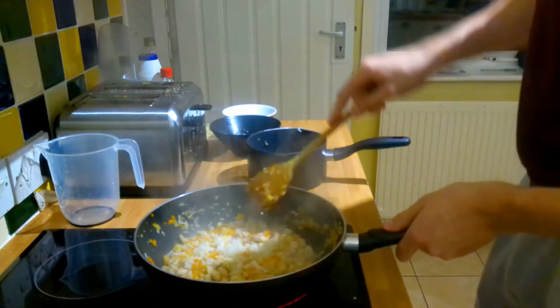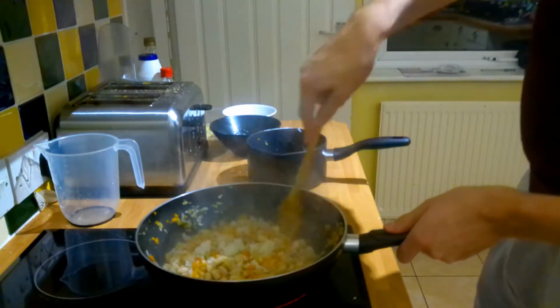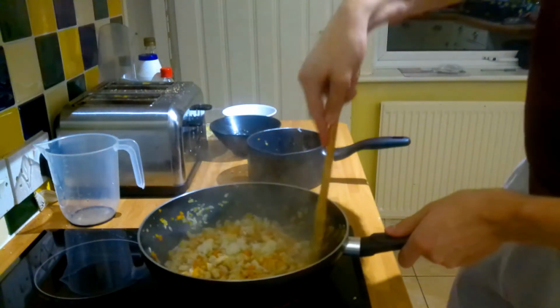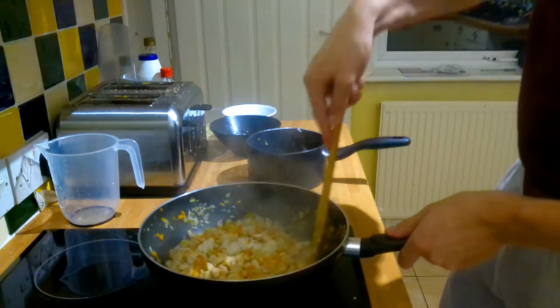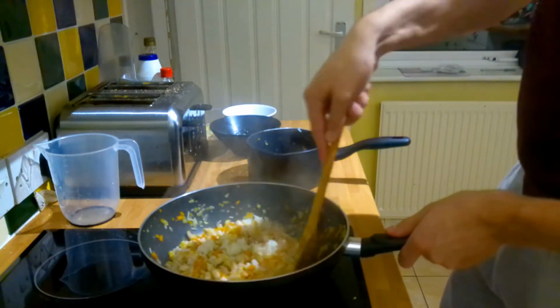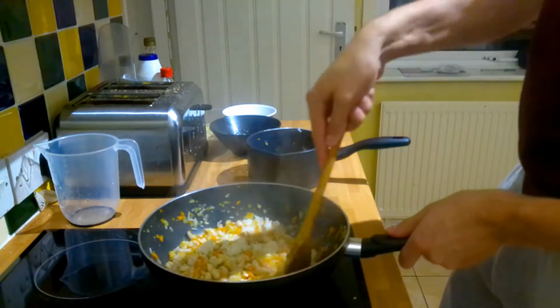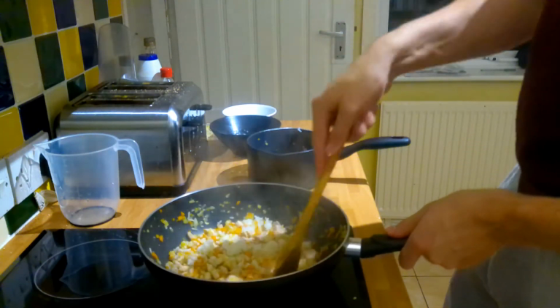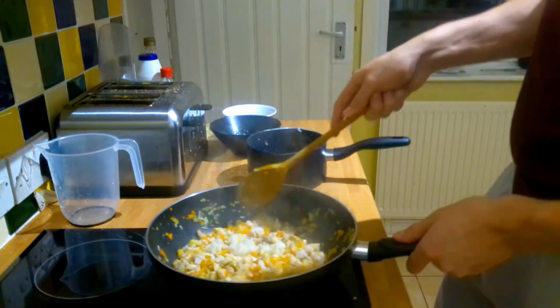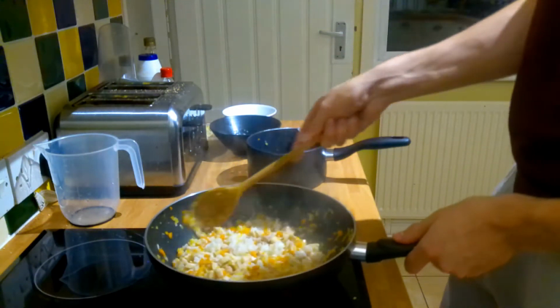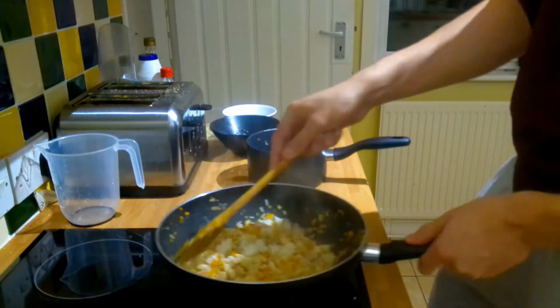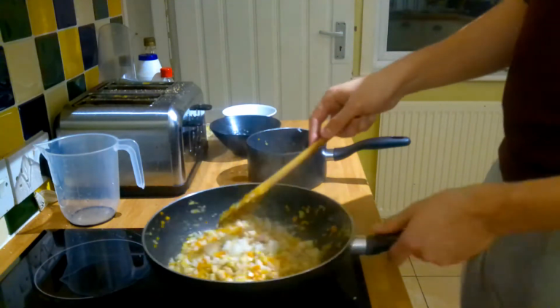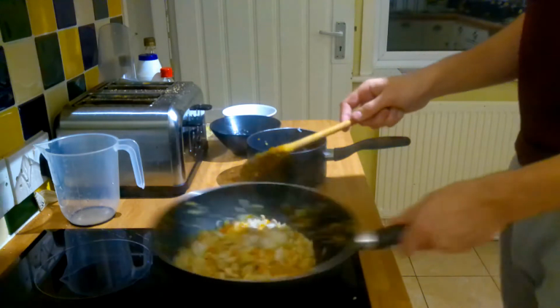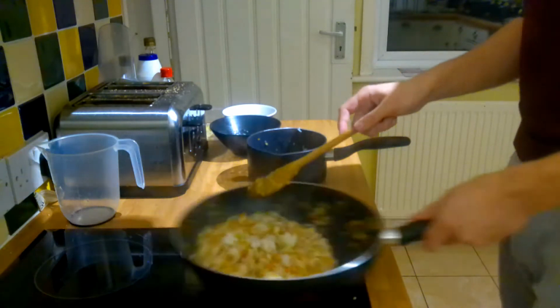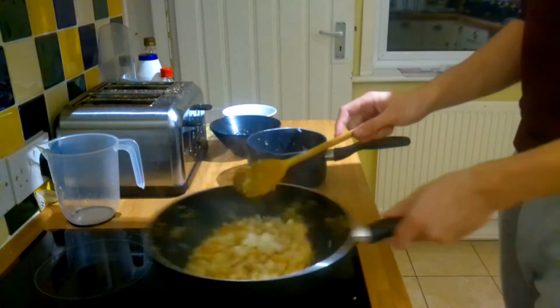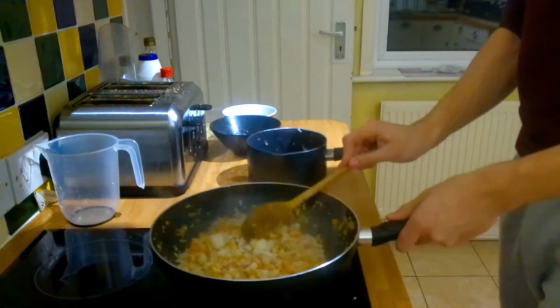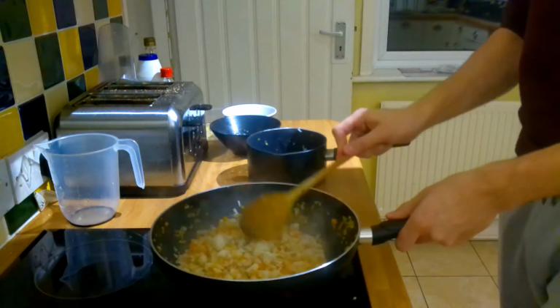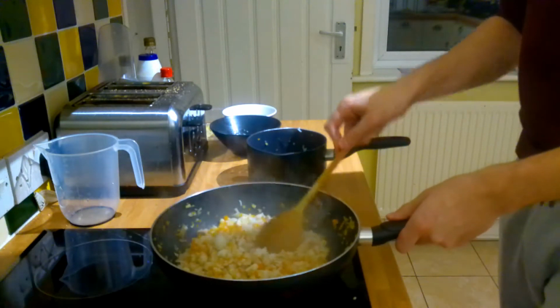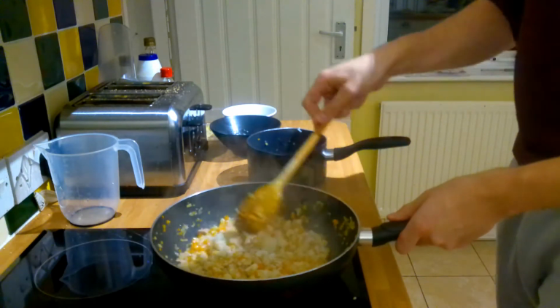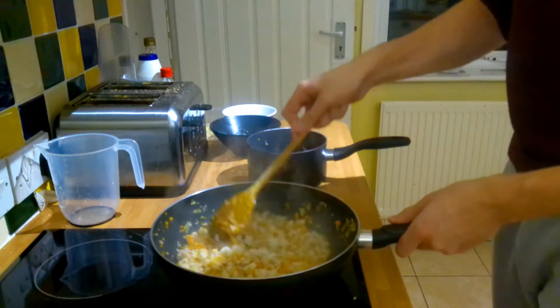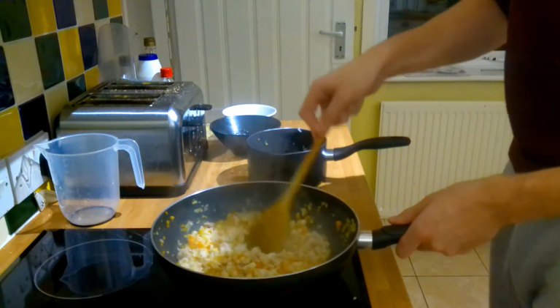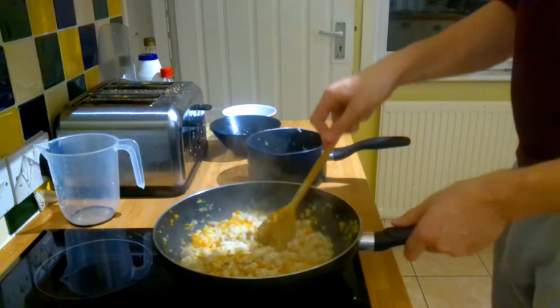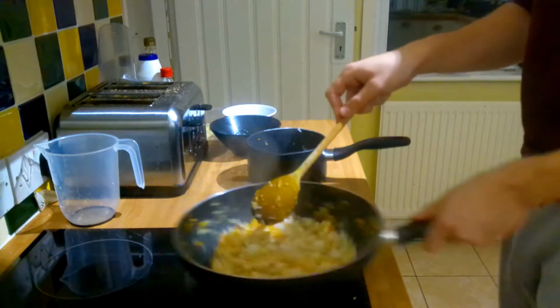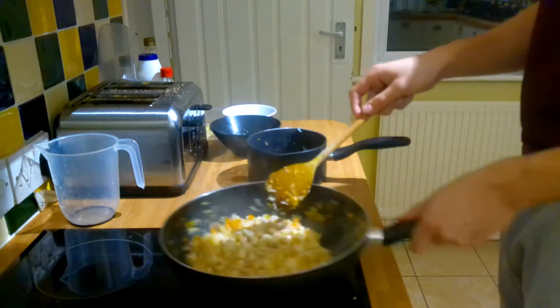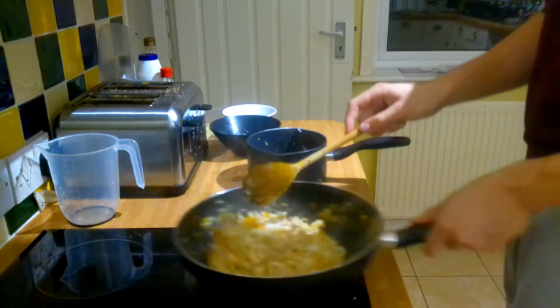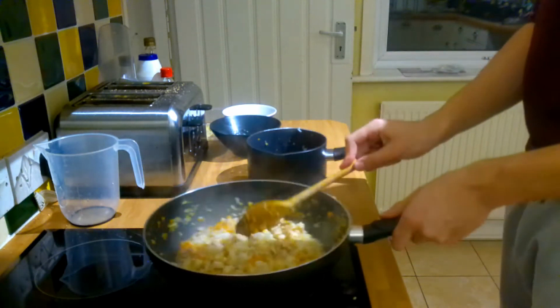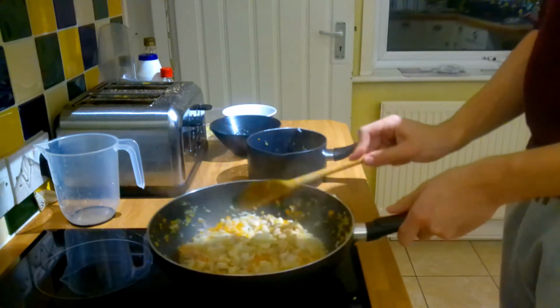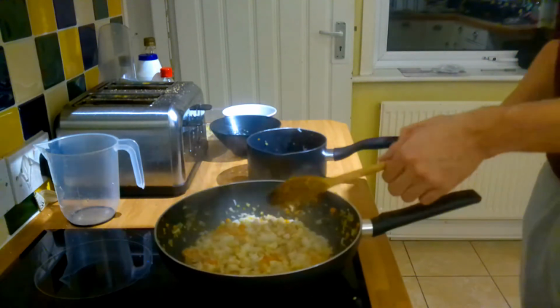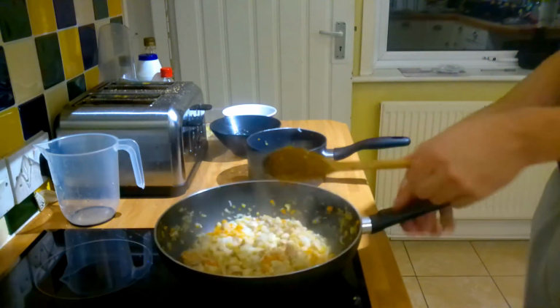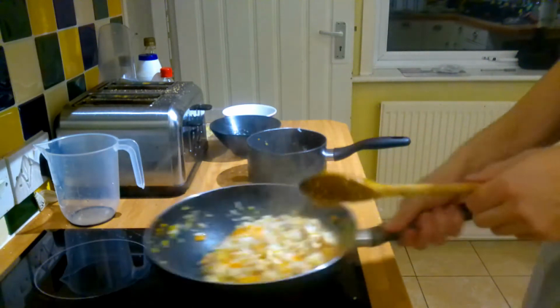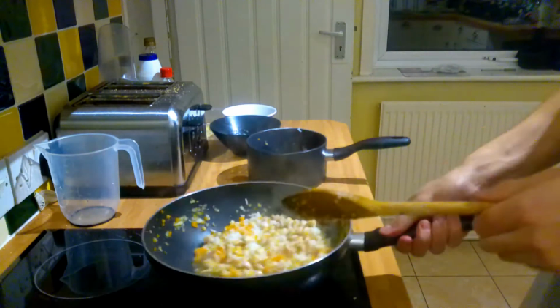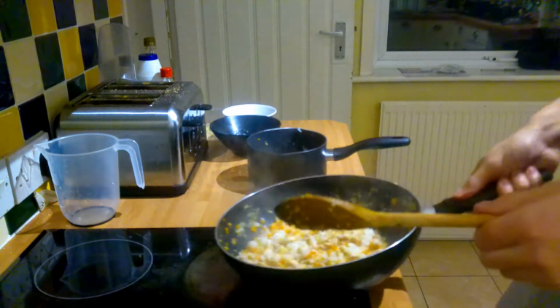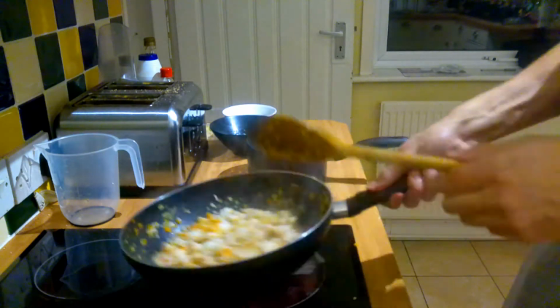We're gonna start adding some seasonings. We're gonna add the garlic and the ginger — one of the best combinations you can have. That's what's going in.